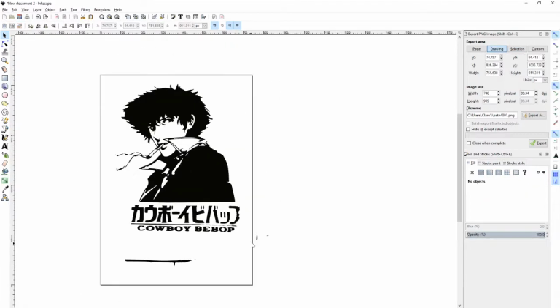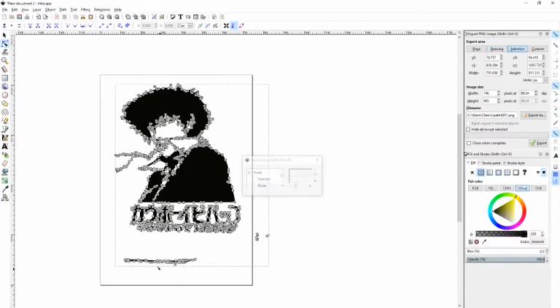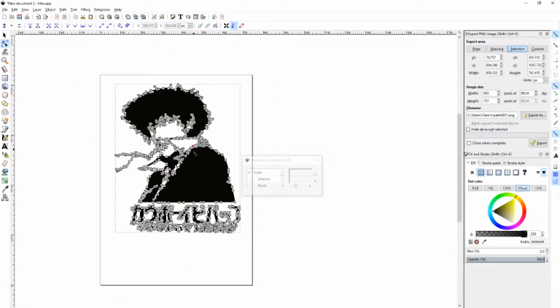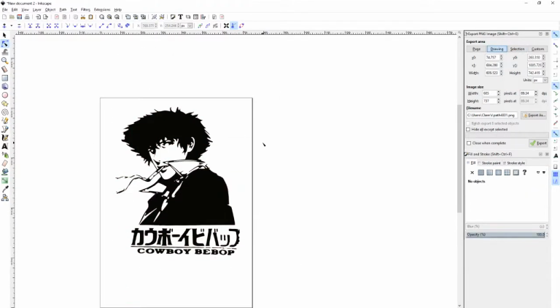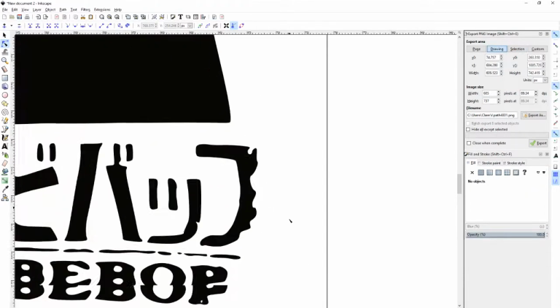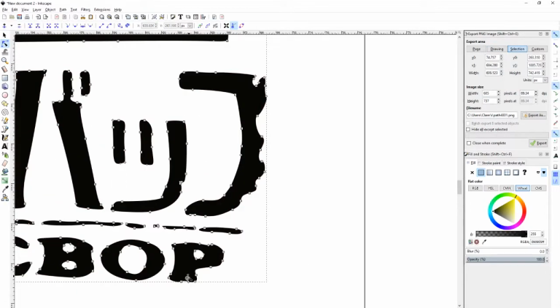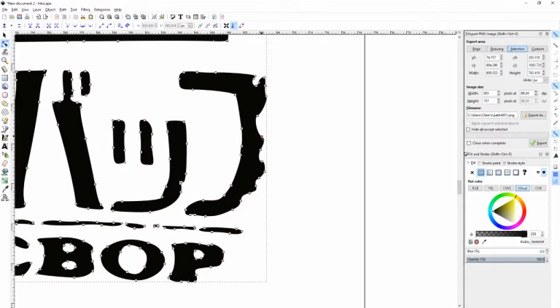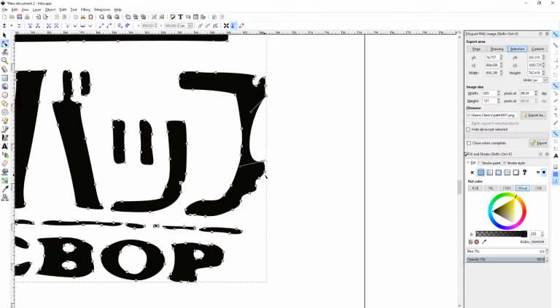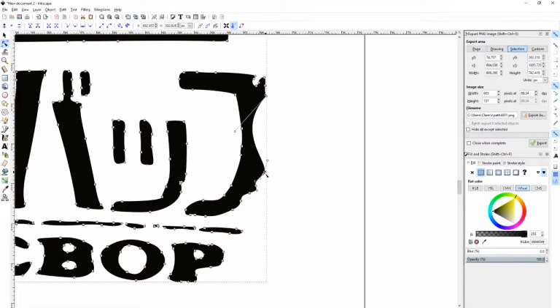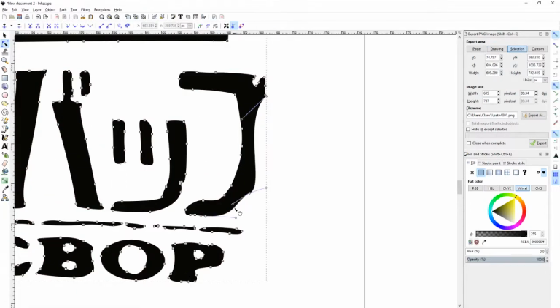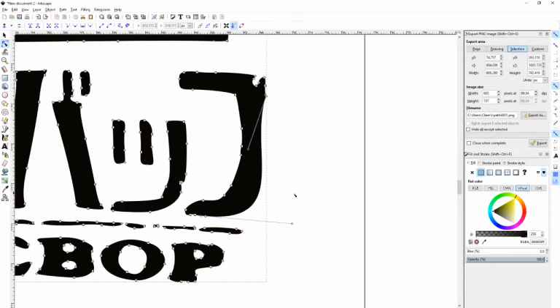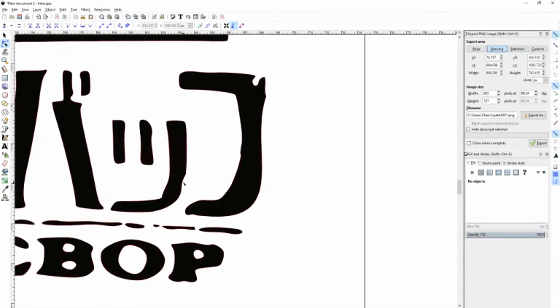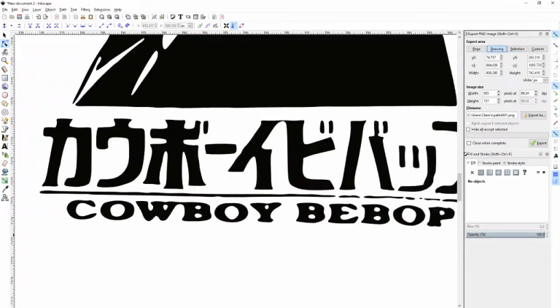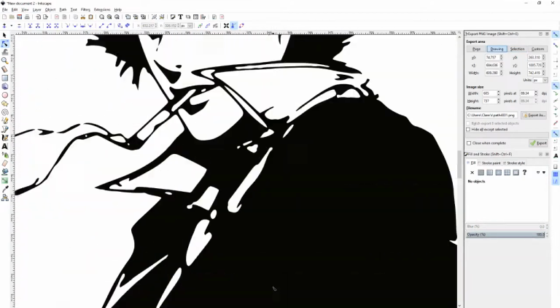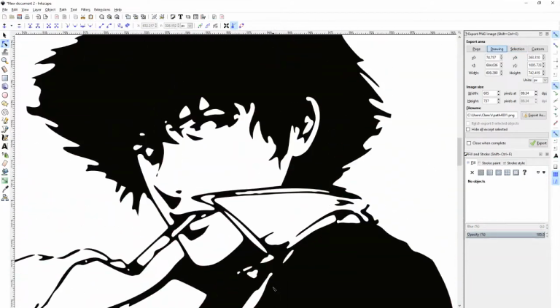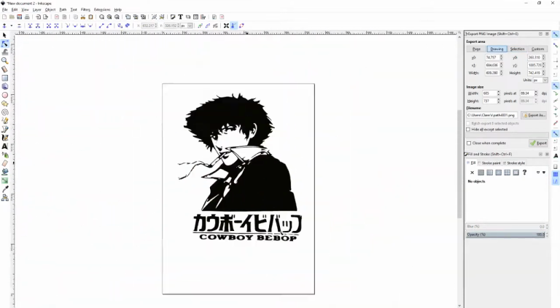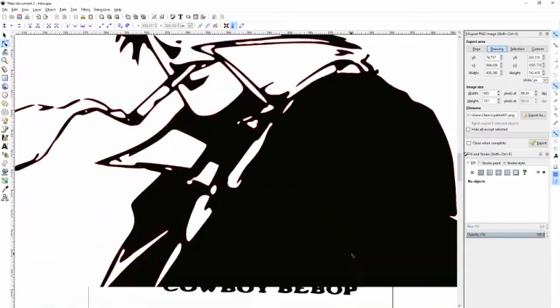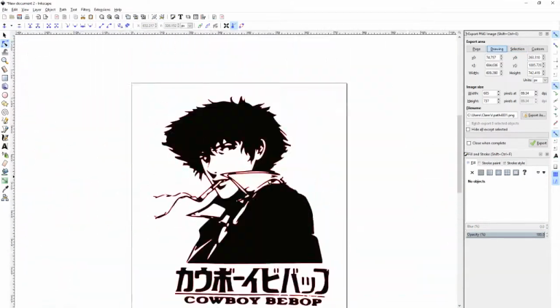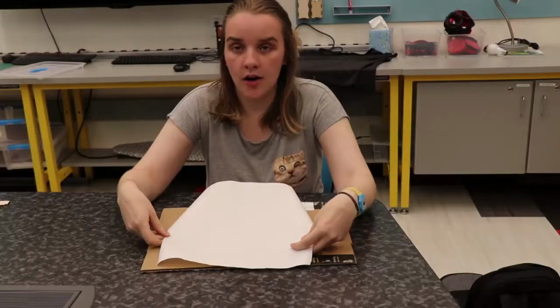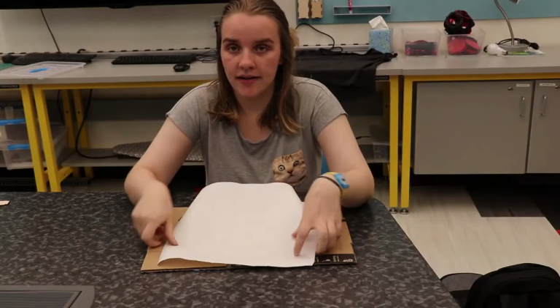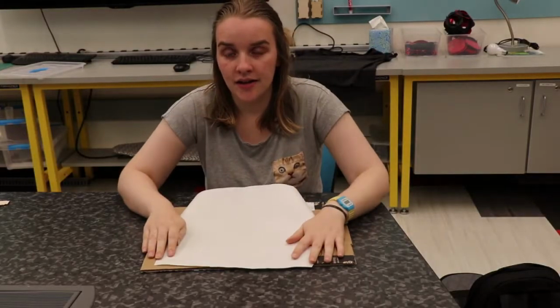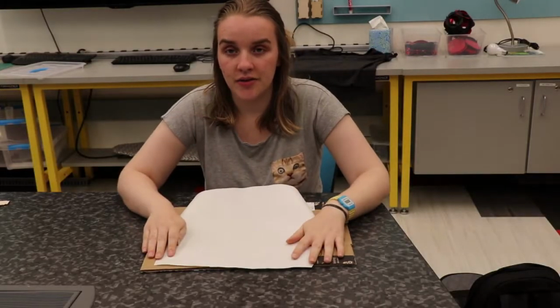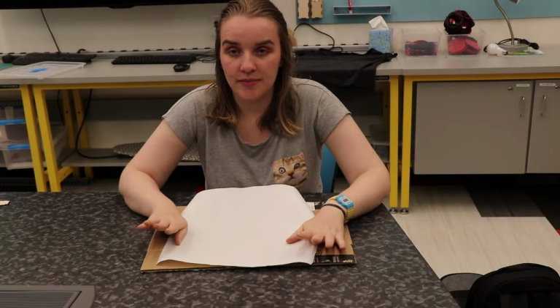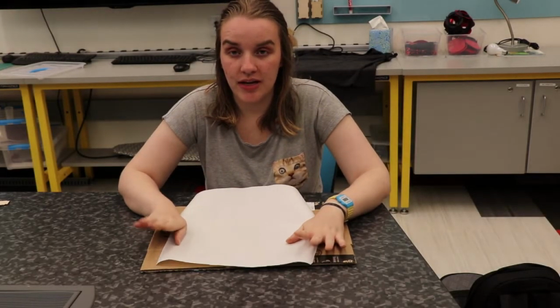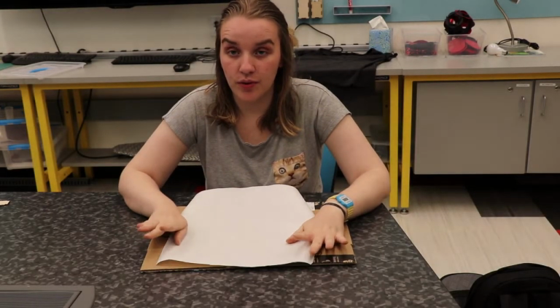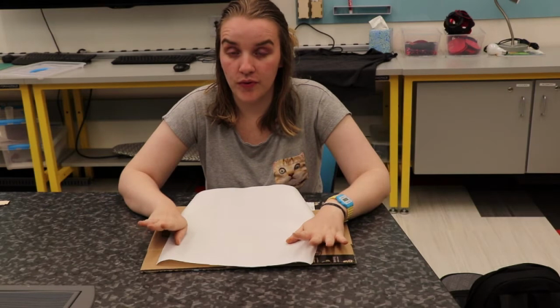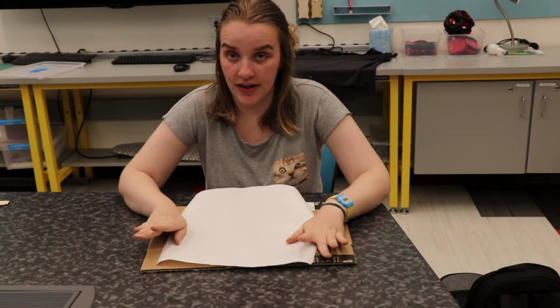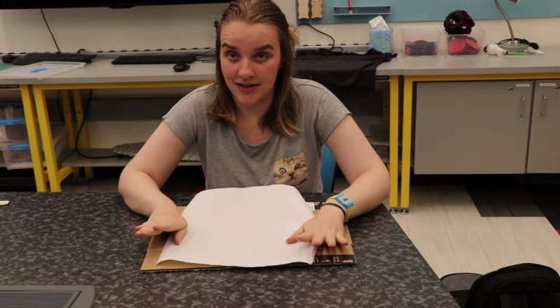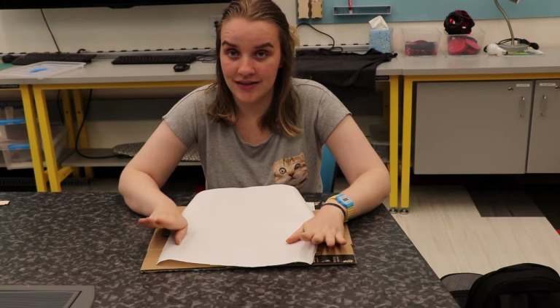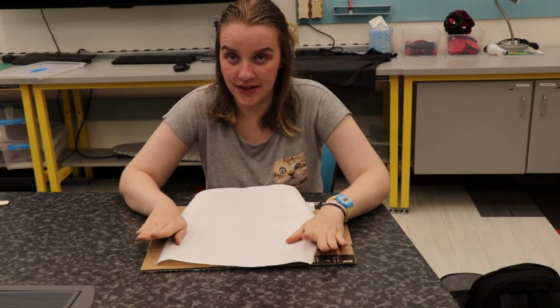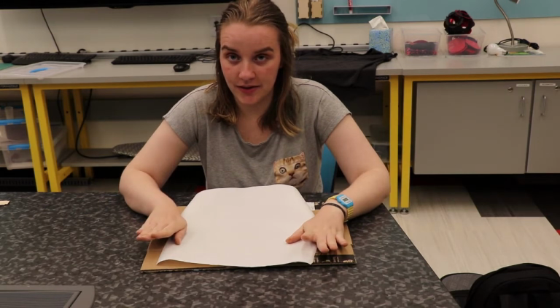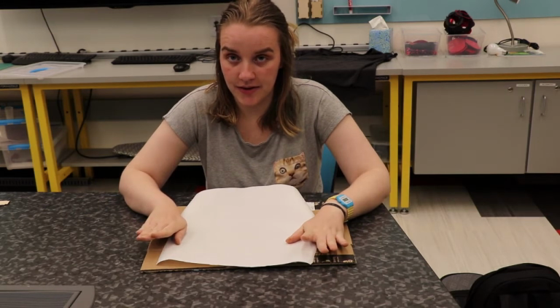I actually don't even like anime because I watched Cowboy Bebop and then no other anime compared to that. Okay, so here's my pretty foolproof plan — it's definitely gonna work the first time.